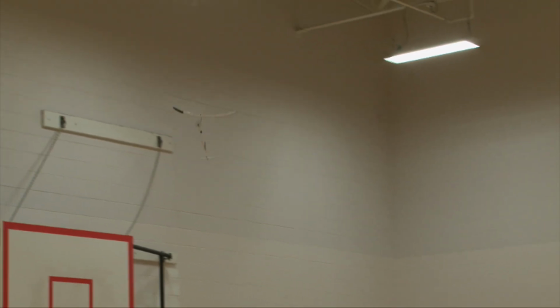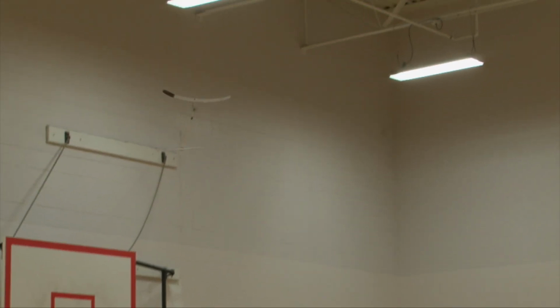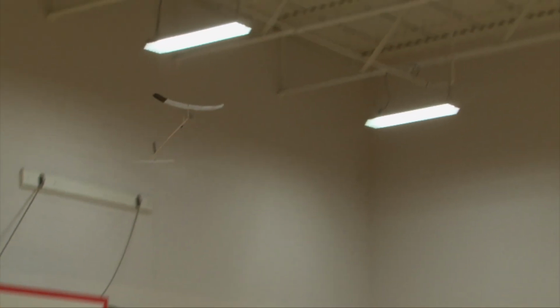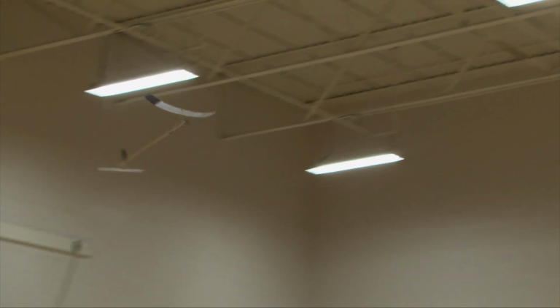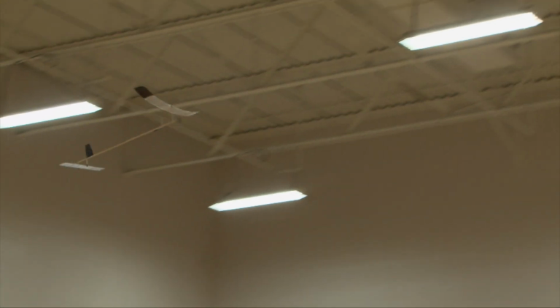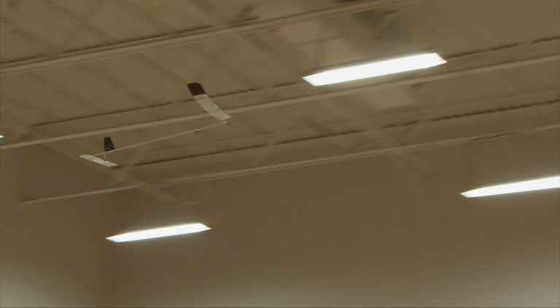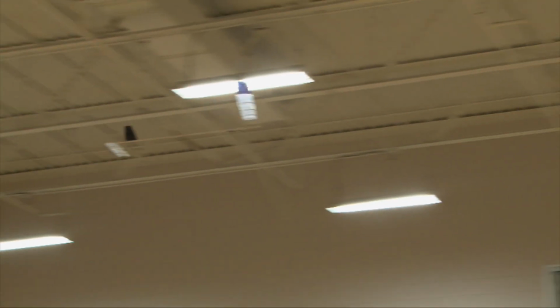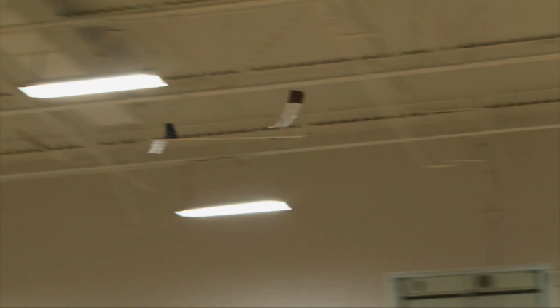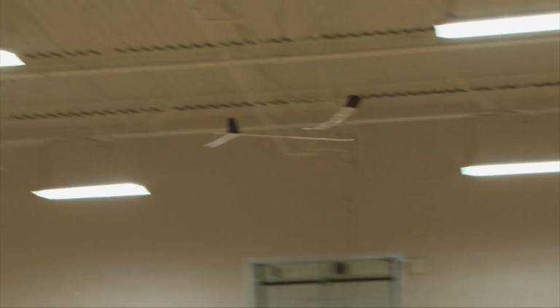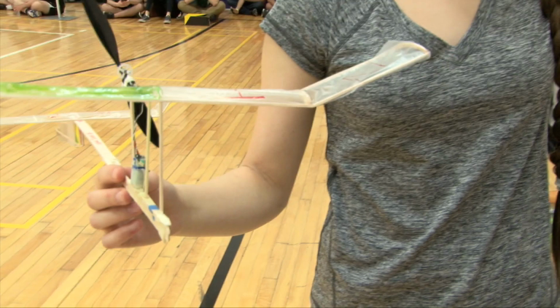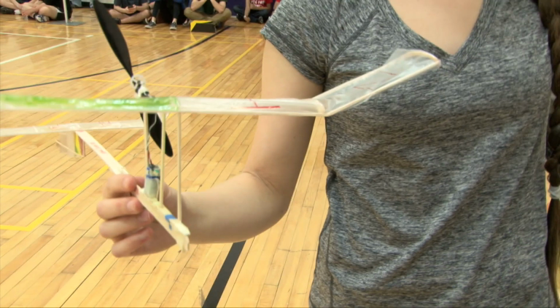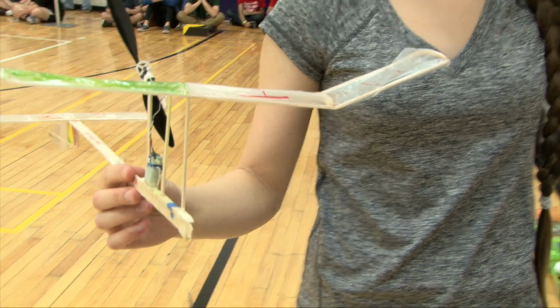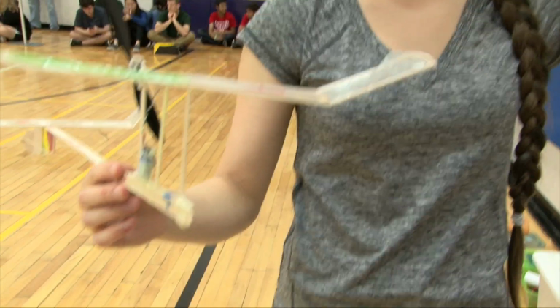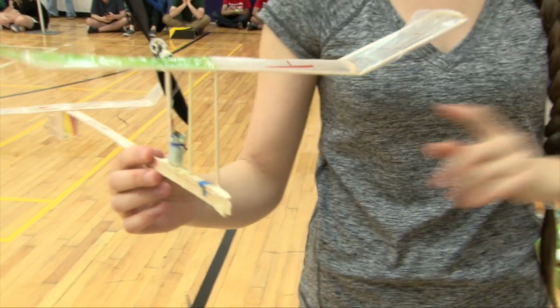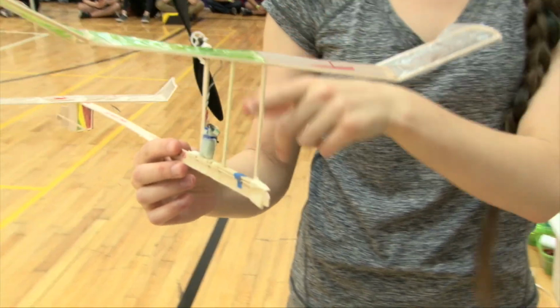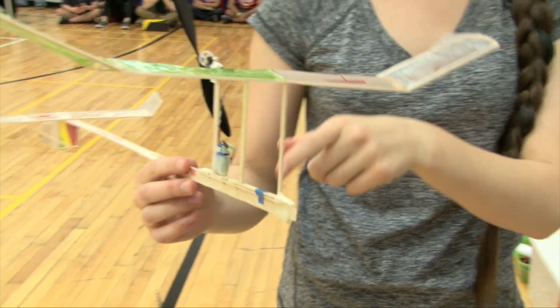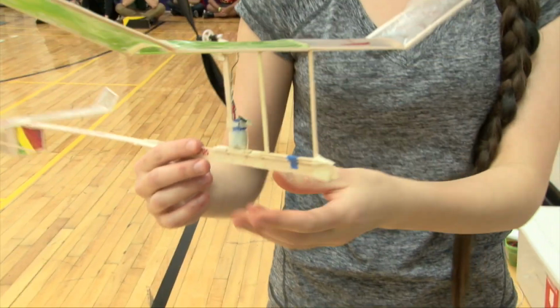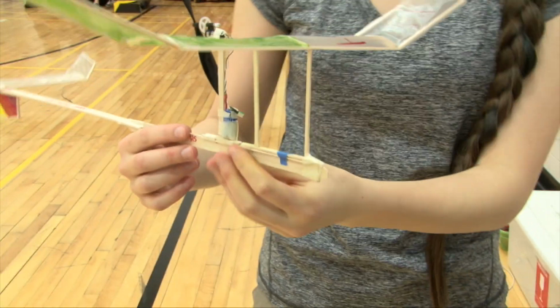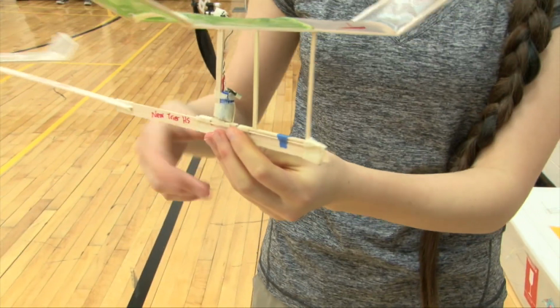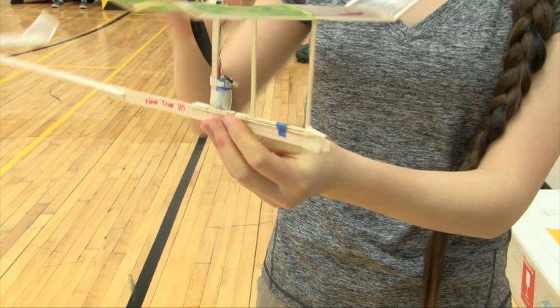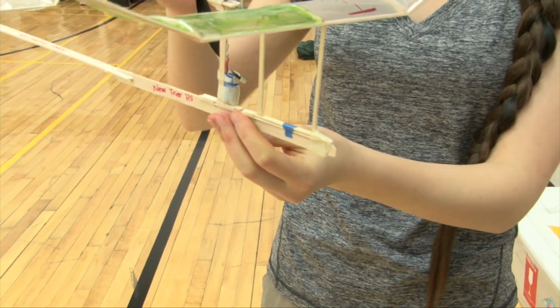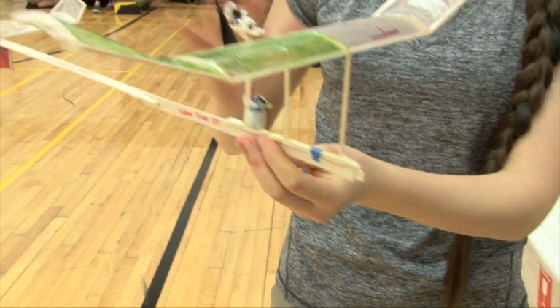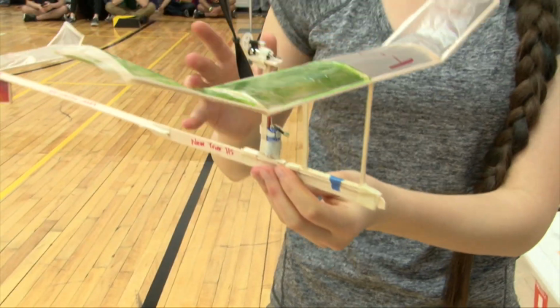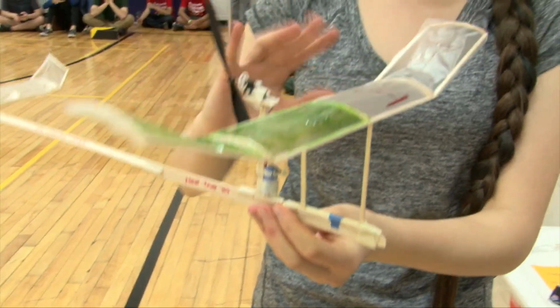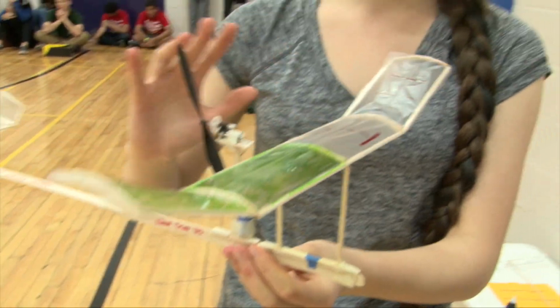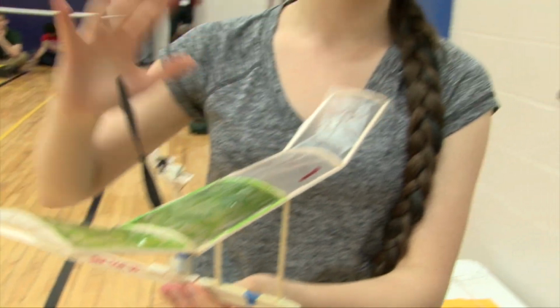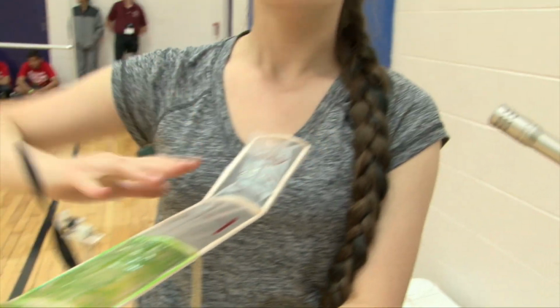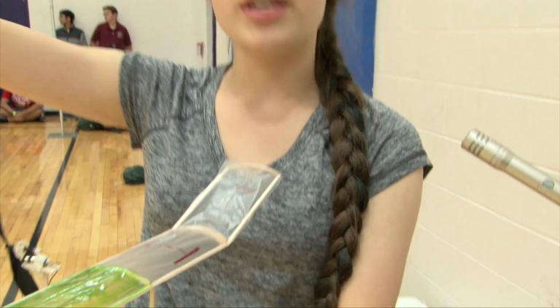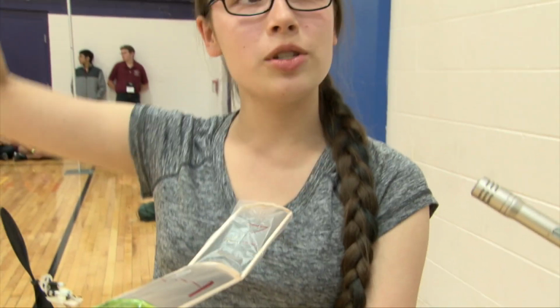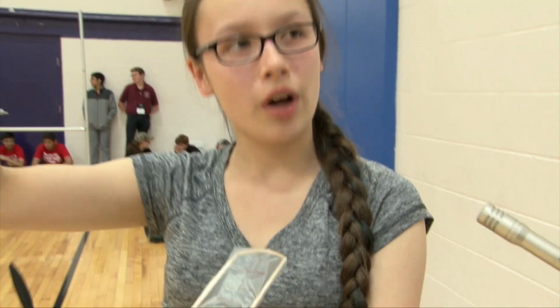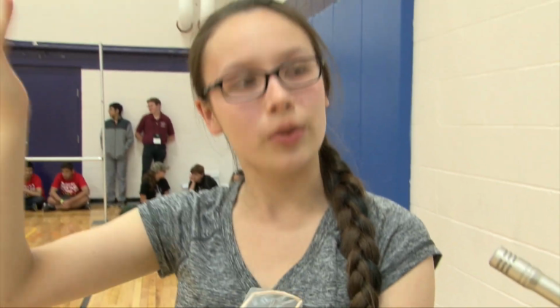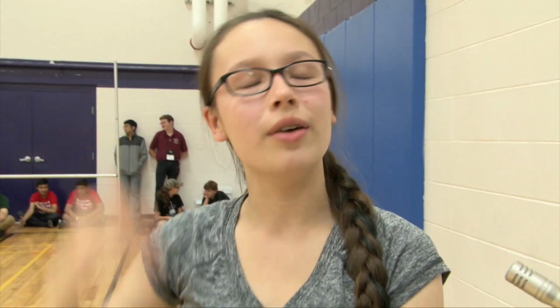Our strategy is just to go up high real quick and then slowly come down, so that's why we have a high speed motor. We're testing between a low speed and high speed, so we just get up and it can coast on the way down.